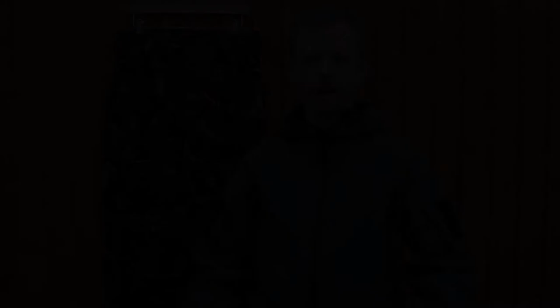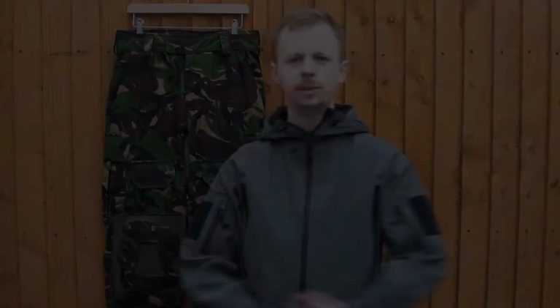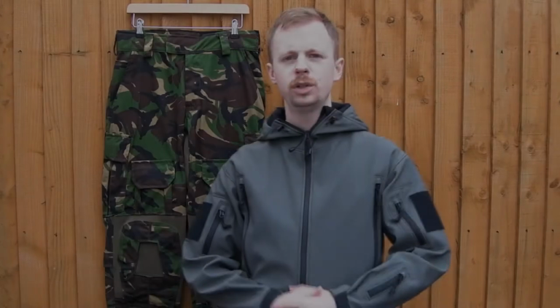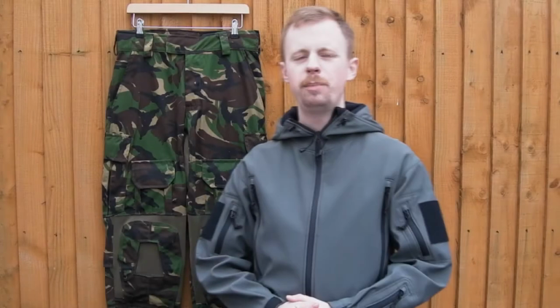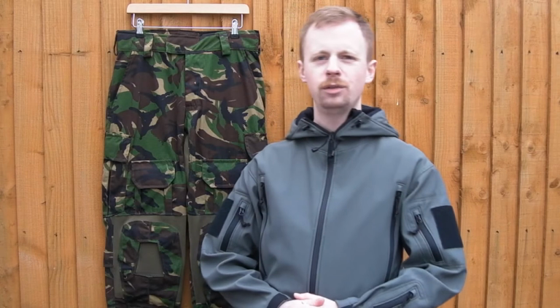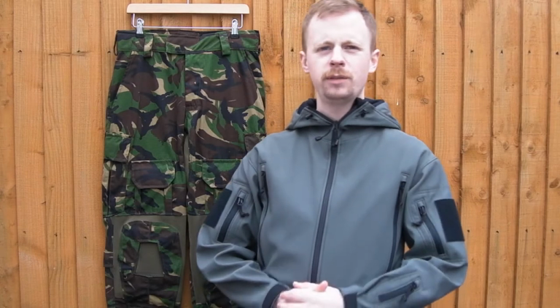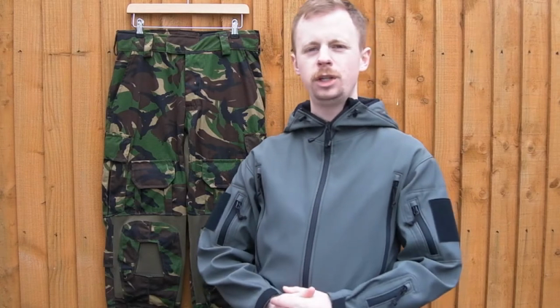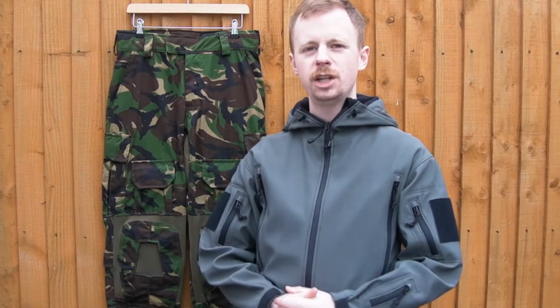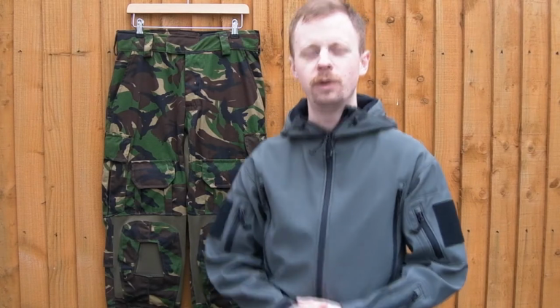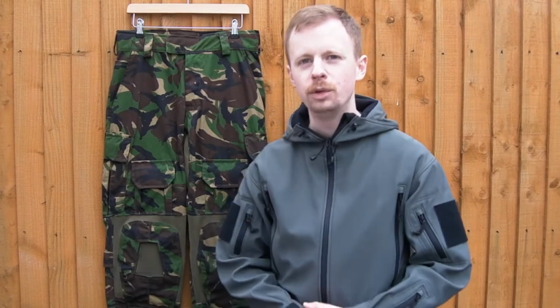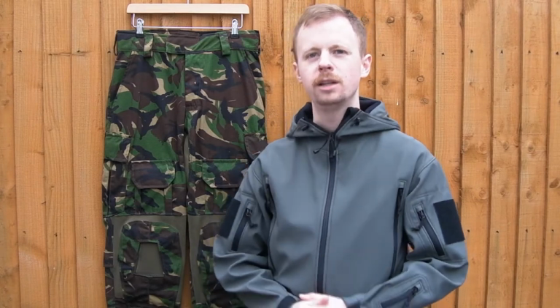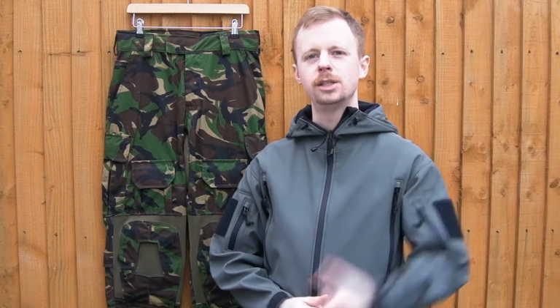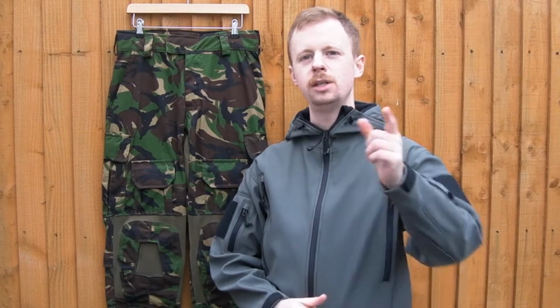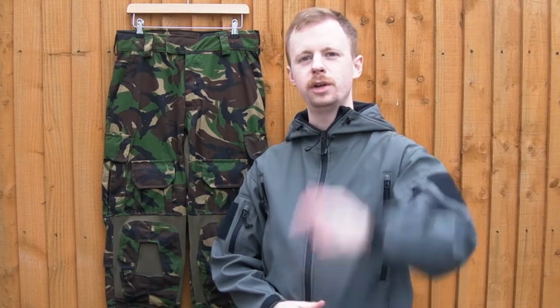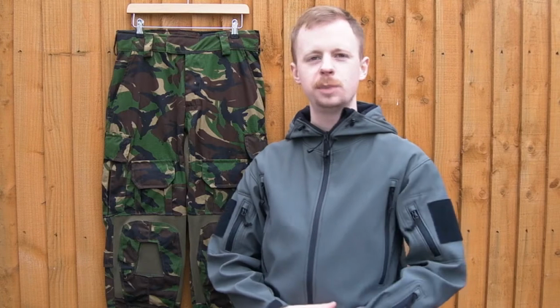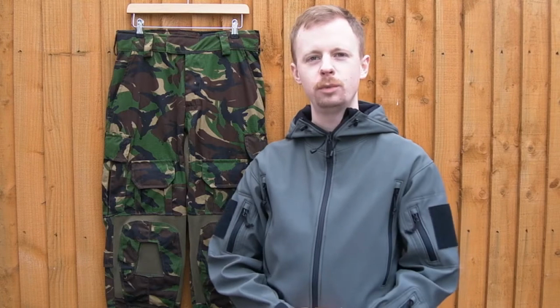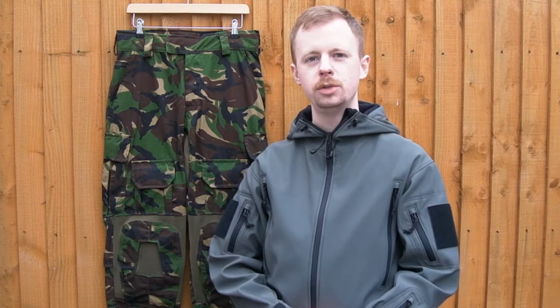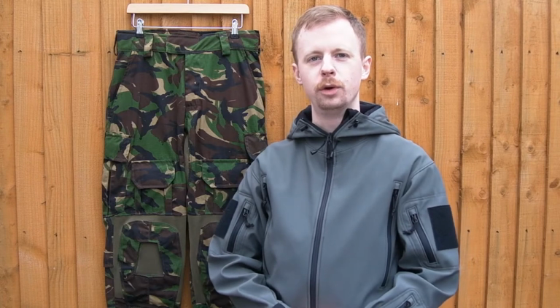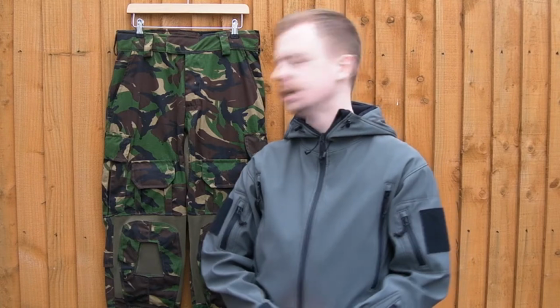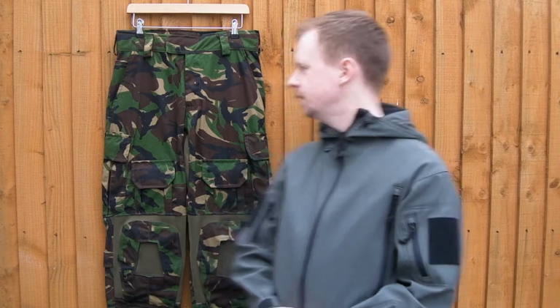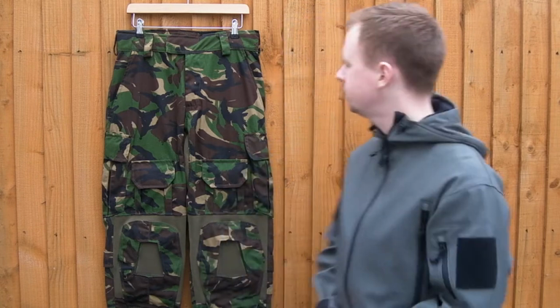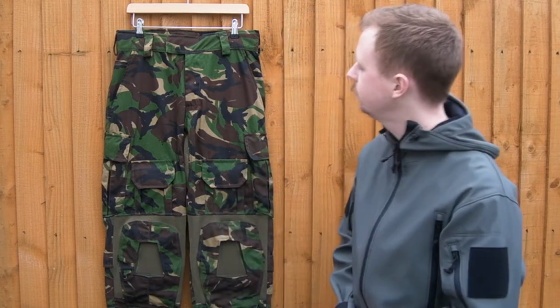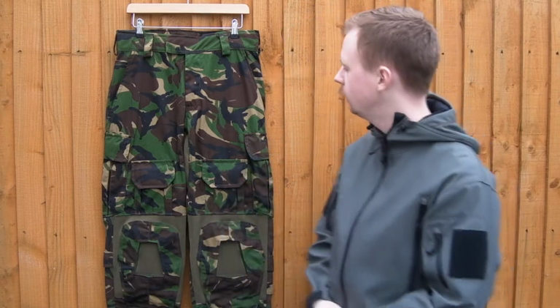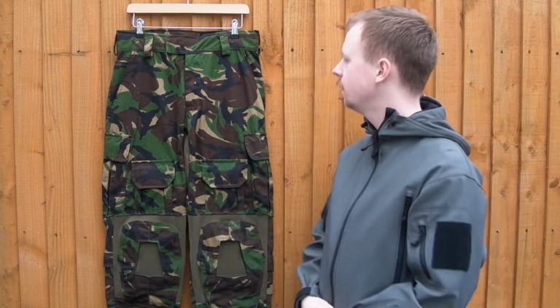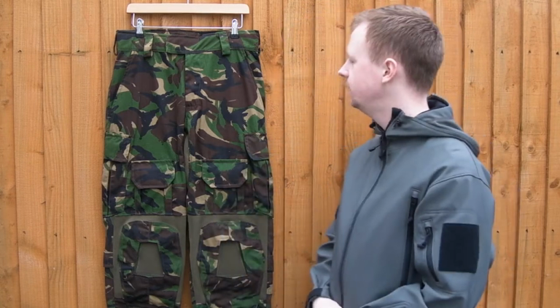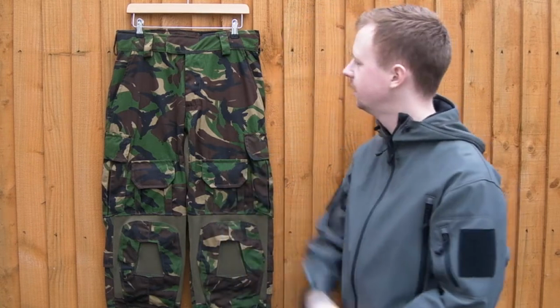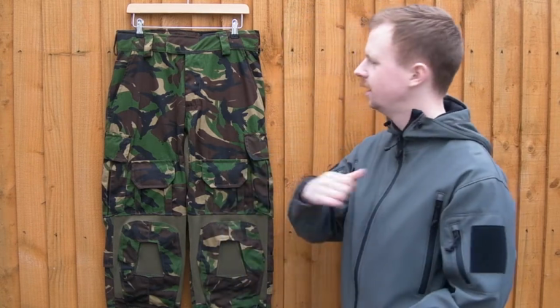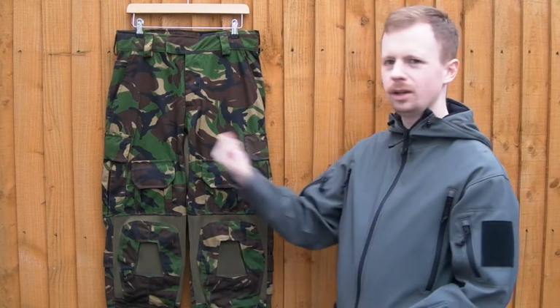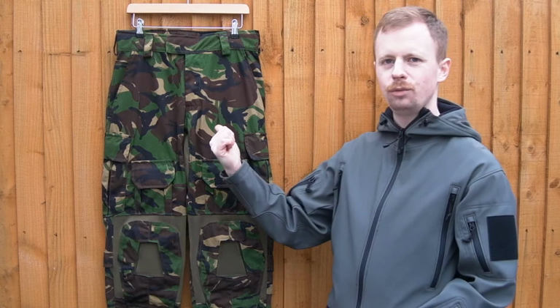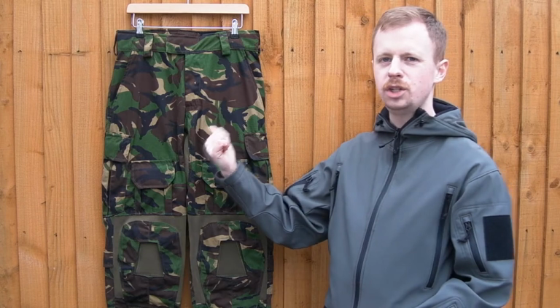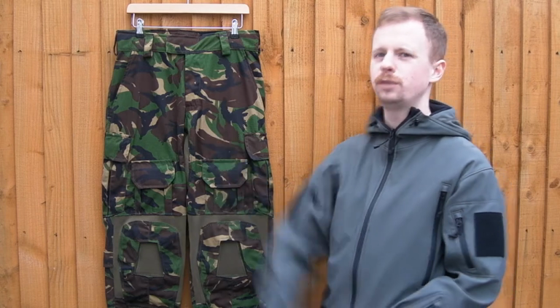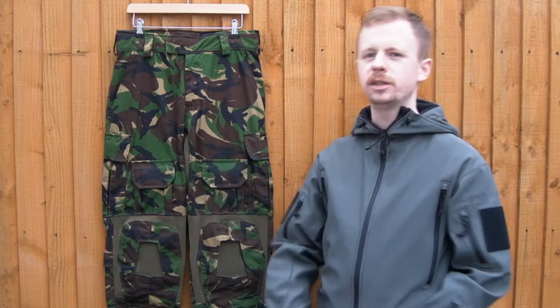Hi guys, my name's Chris. Welcome back to the Remft Tactical Gear channel, where I review gear that is totally far too expensive for what I use it for. Today we're going to be taking a look at the Ranger Trouser from Arctis.